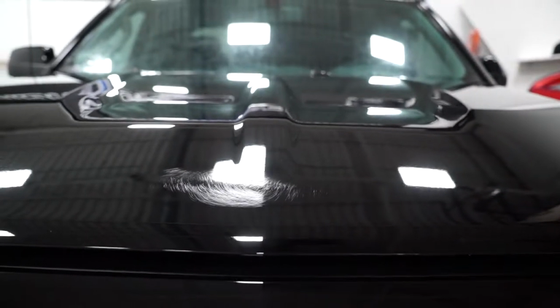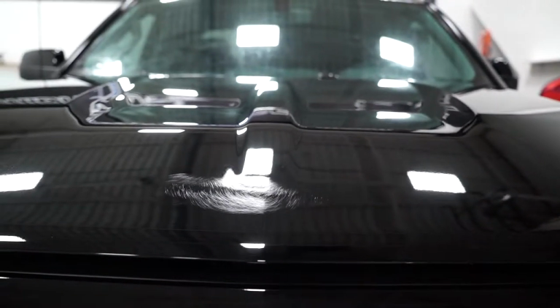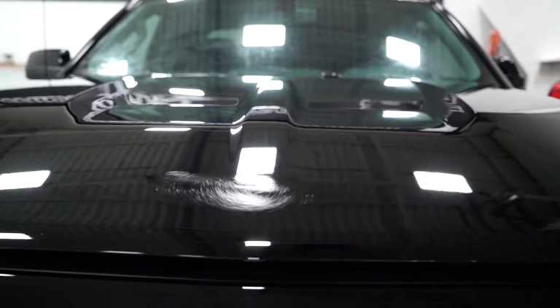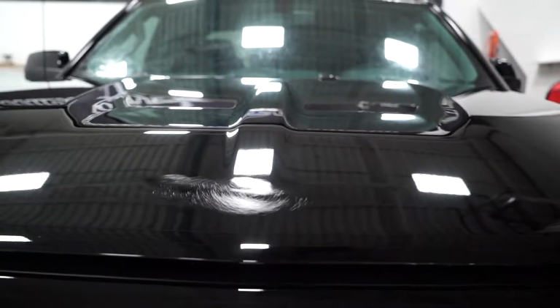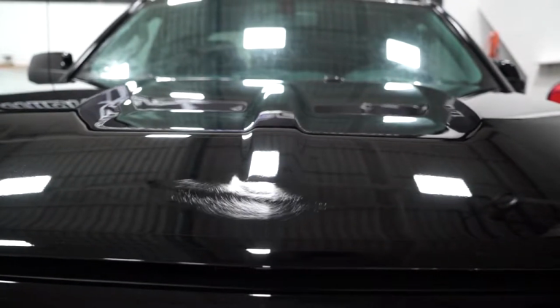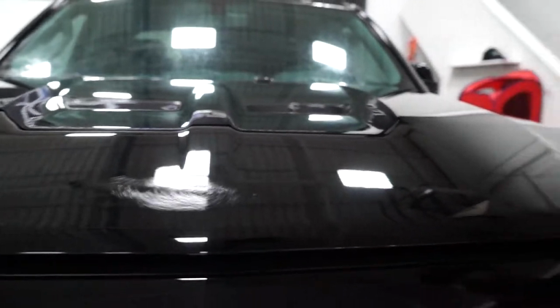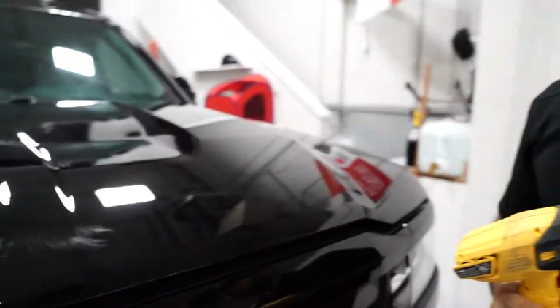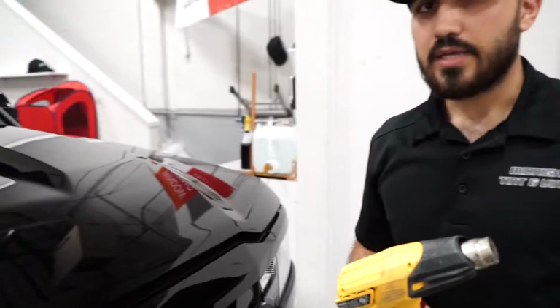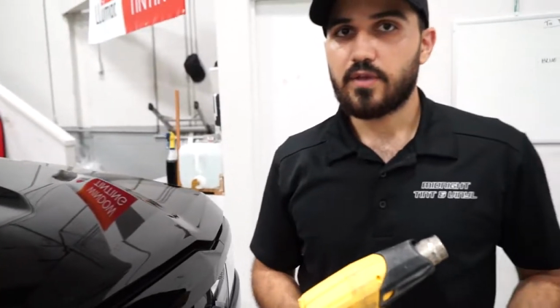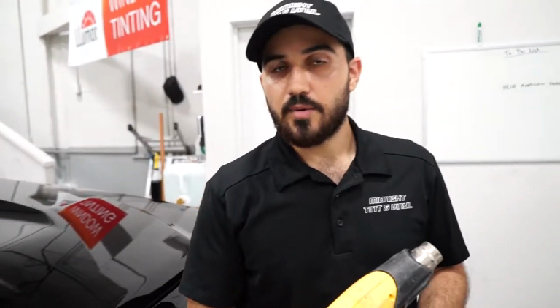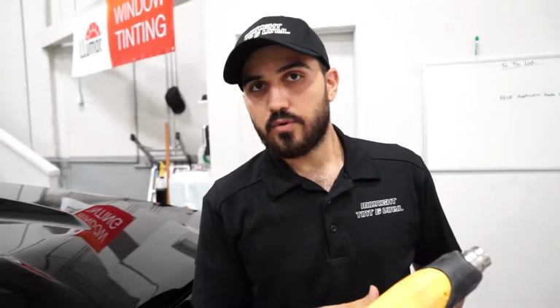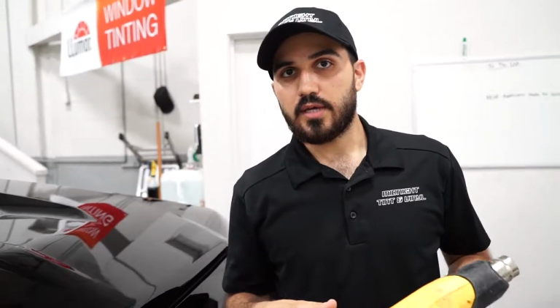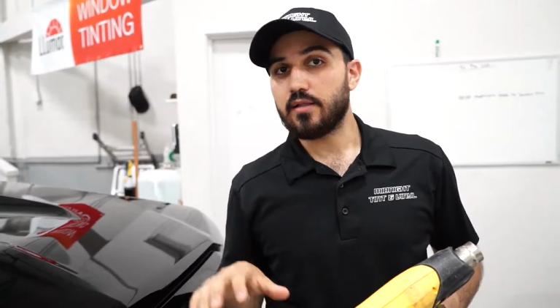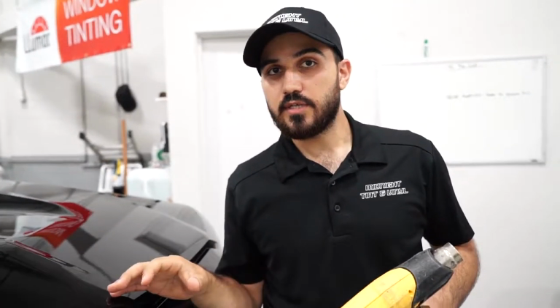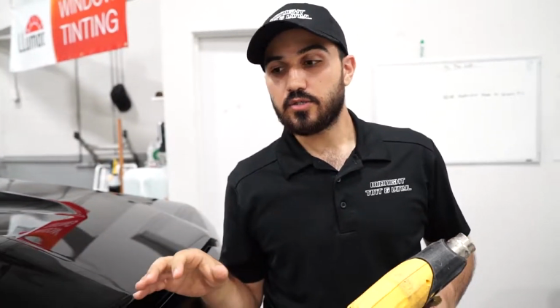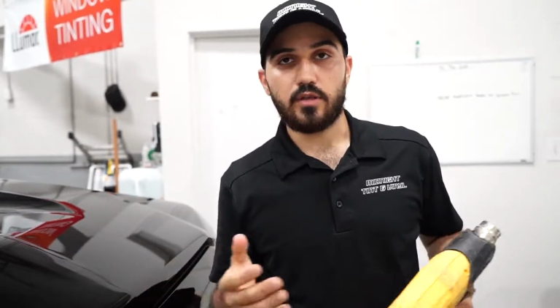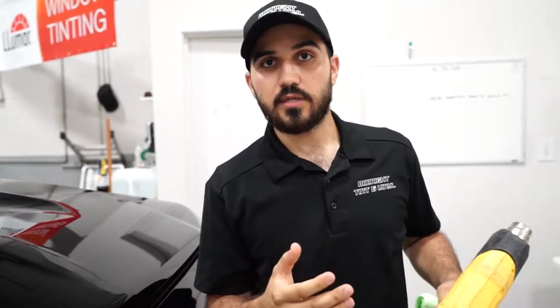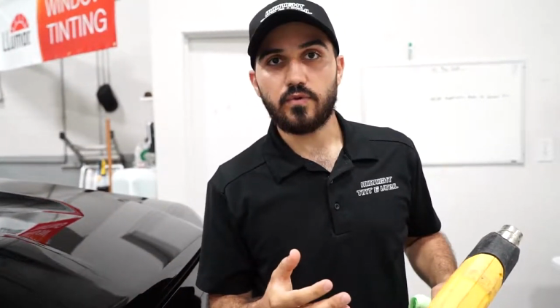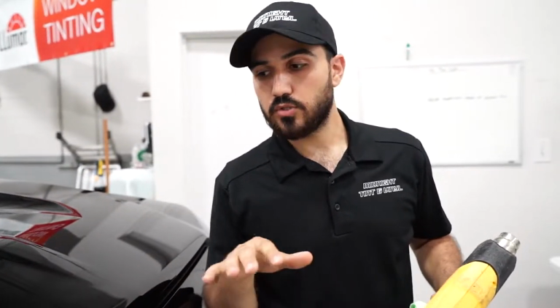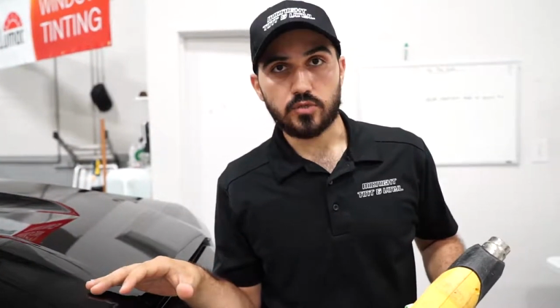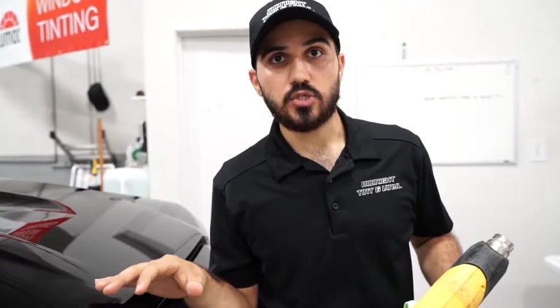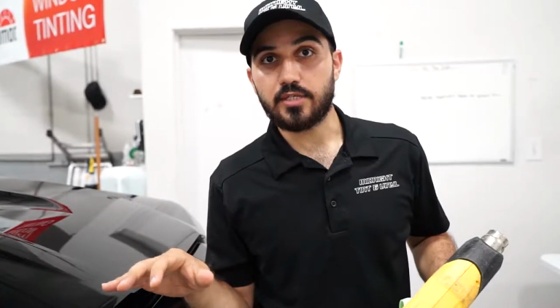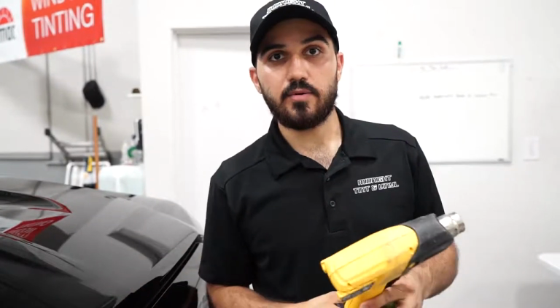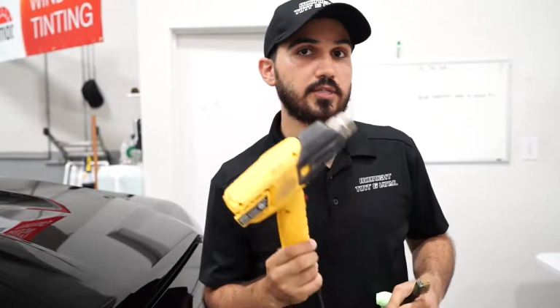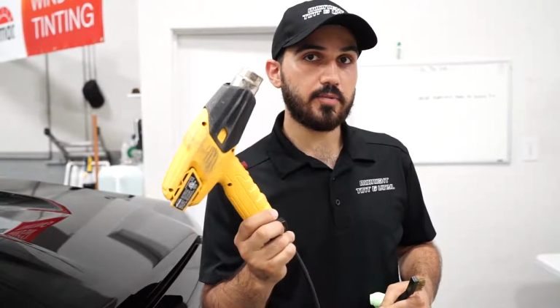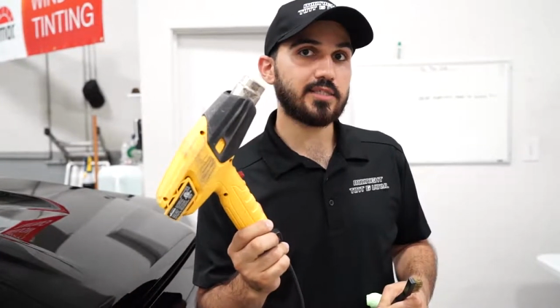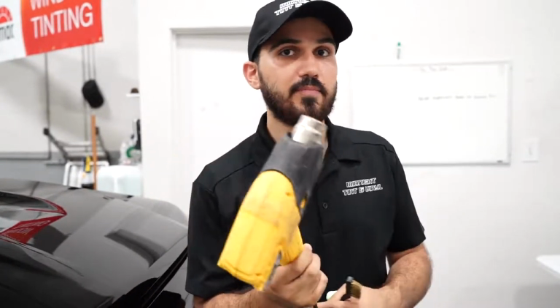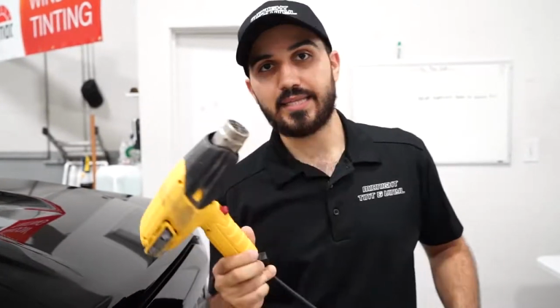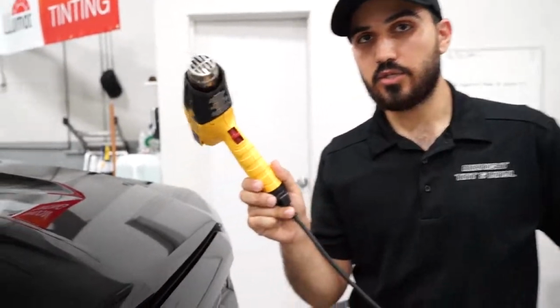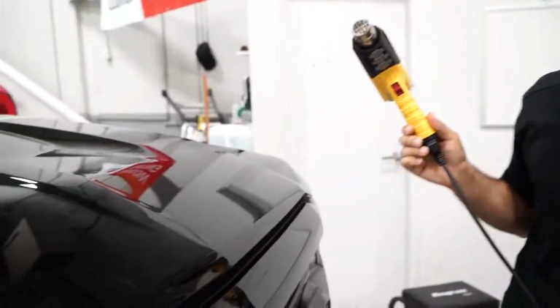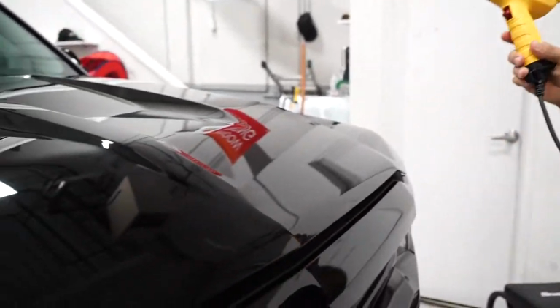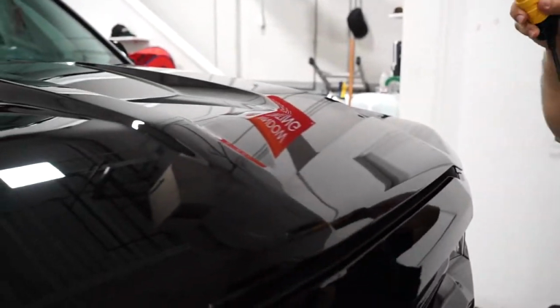The way the self-healing top coat works — it loves heat. So if you leave it in the sun for a few hours, all the scratches should disappear. But I'm going to speed up the process by applying heat using a heat gun.